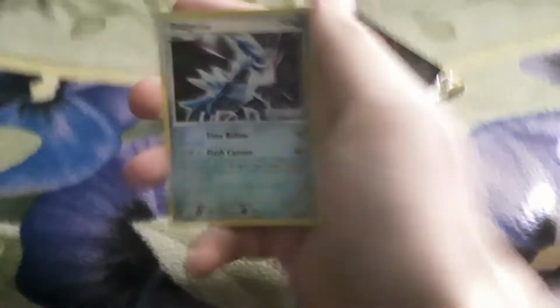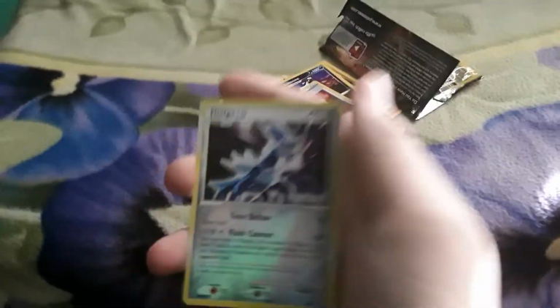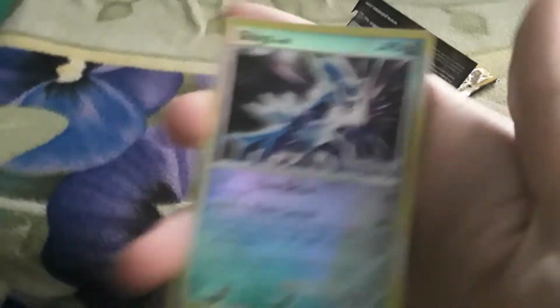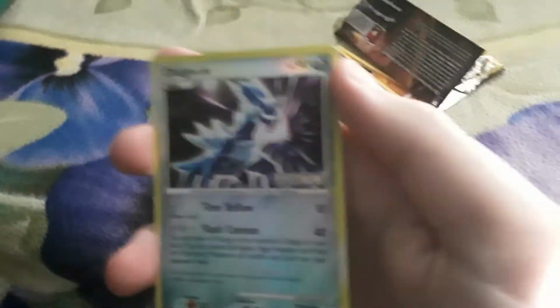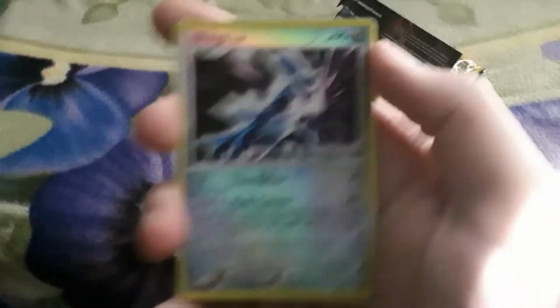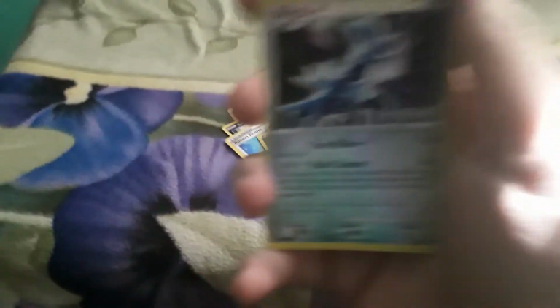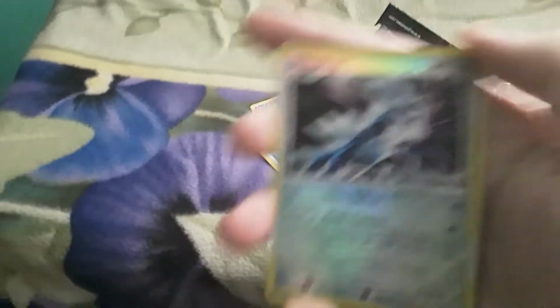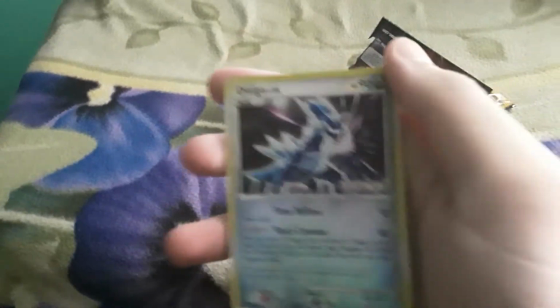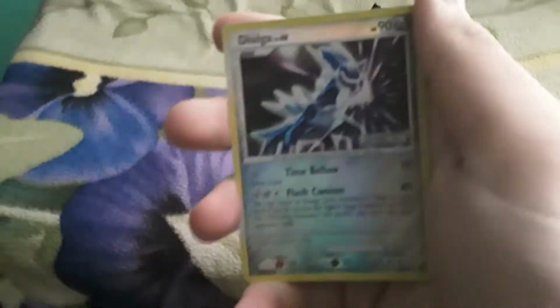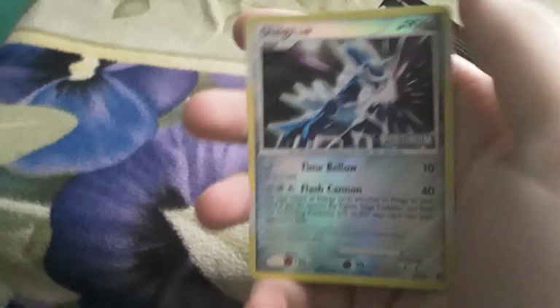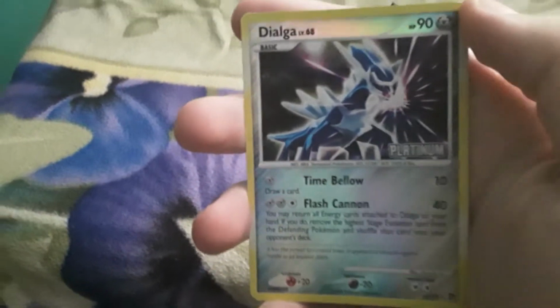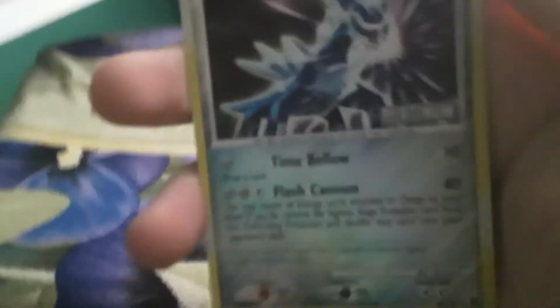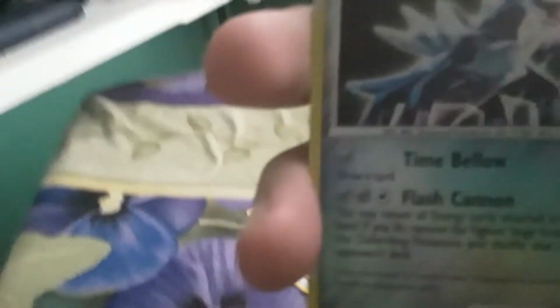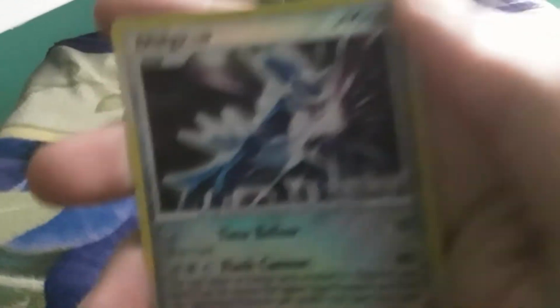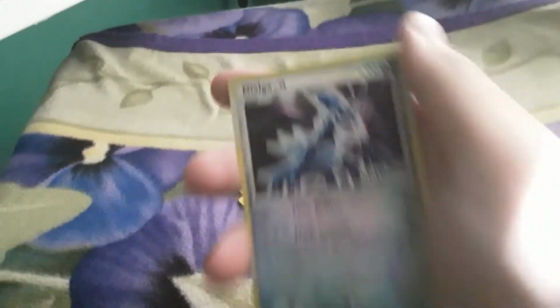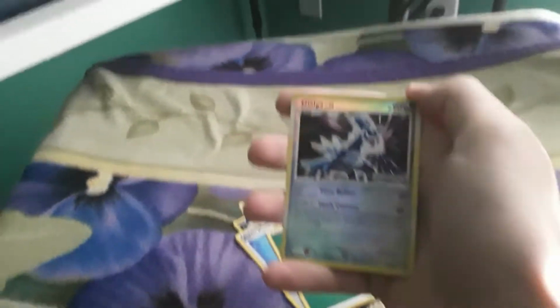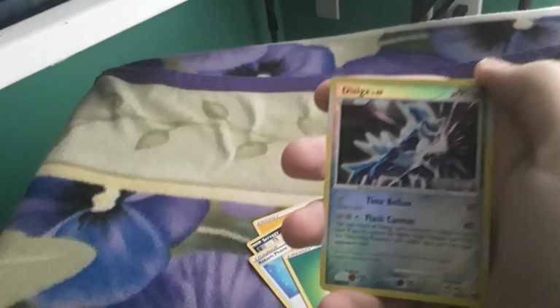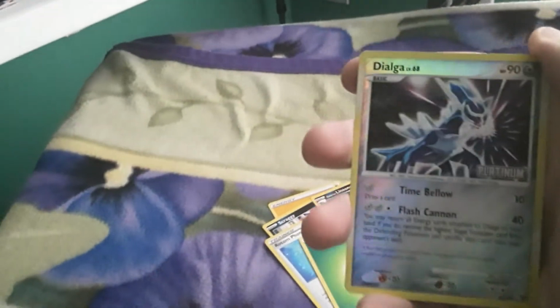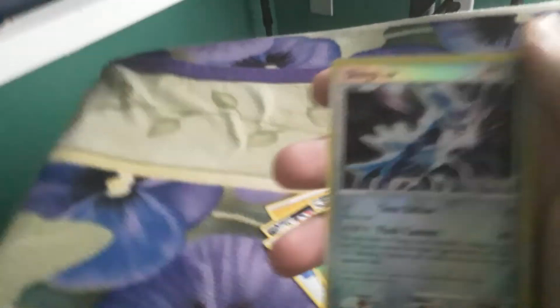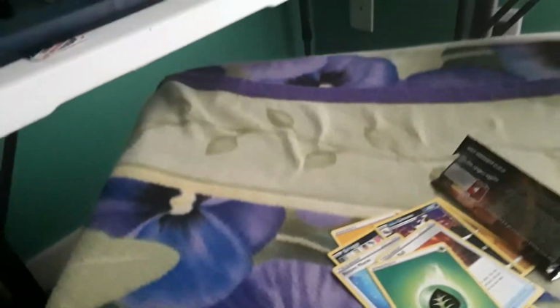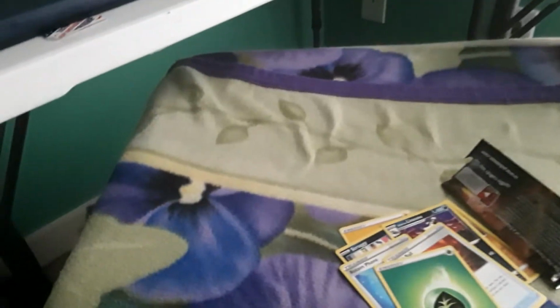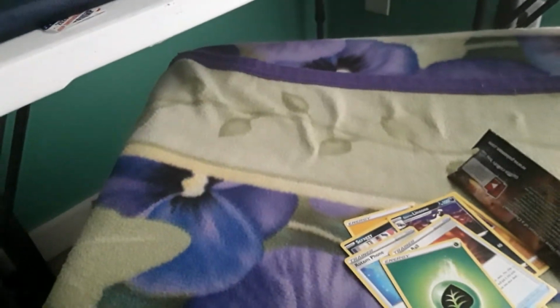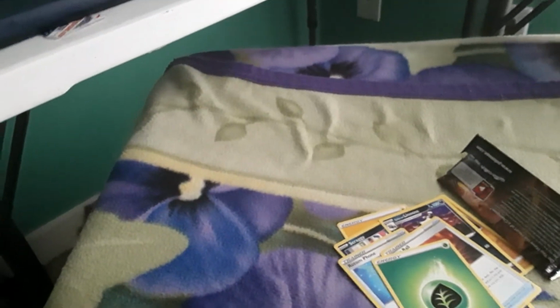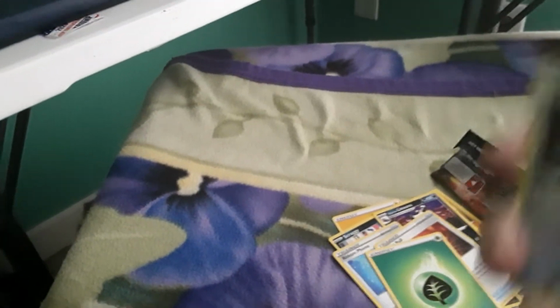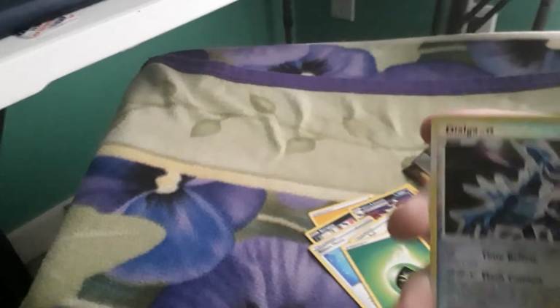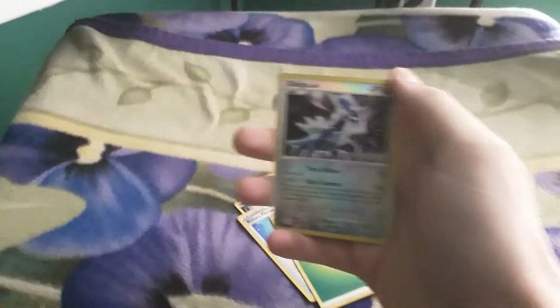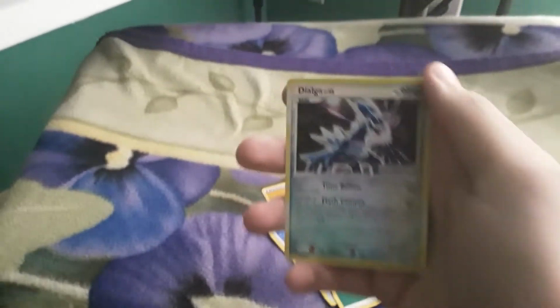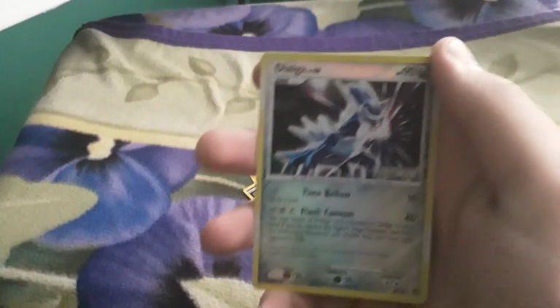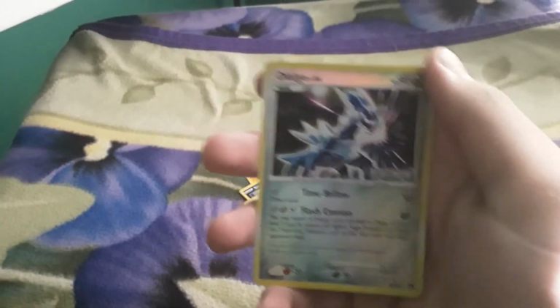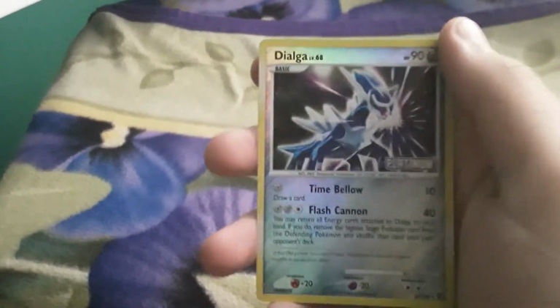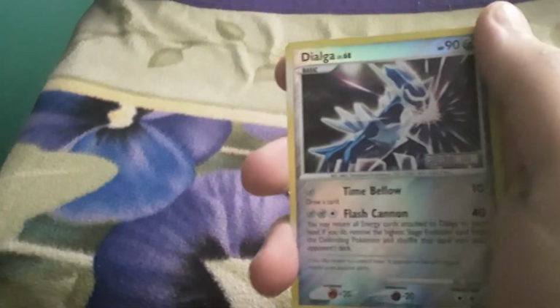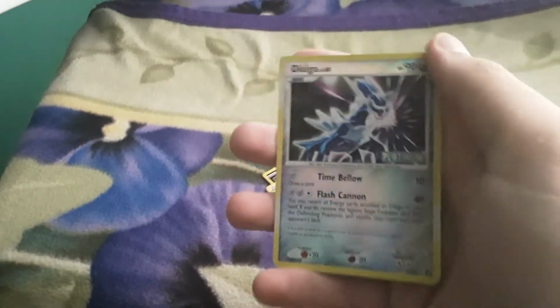Oh my gosh, it's yoga! This thing's like a one in a million chance of getting it. Oh my gosh! It smells like money. It tastes like it's straight from the factory. It smells so nice.